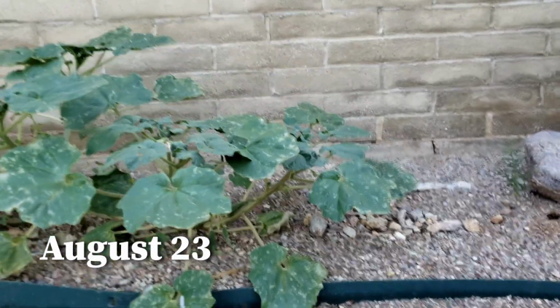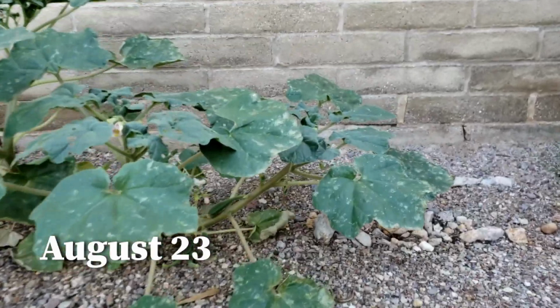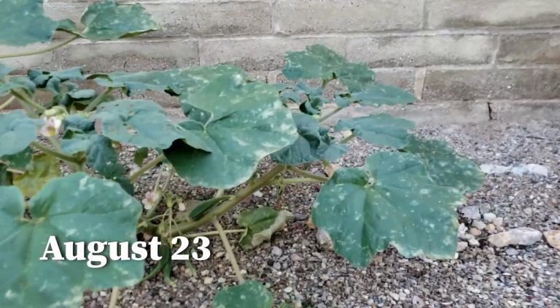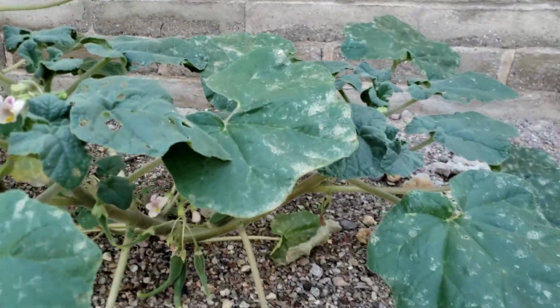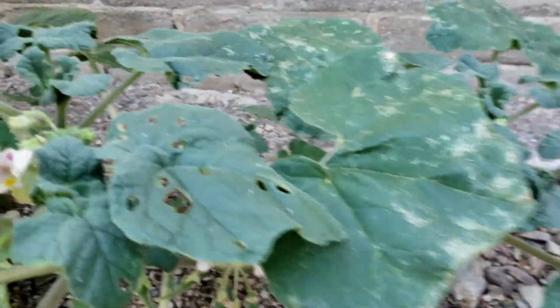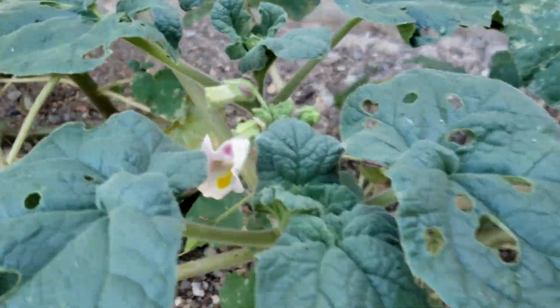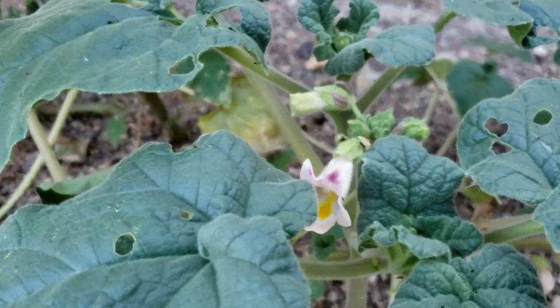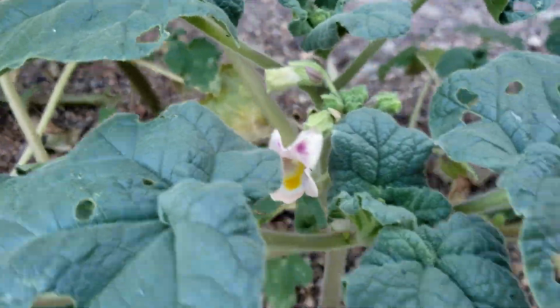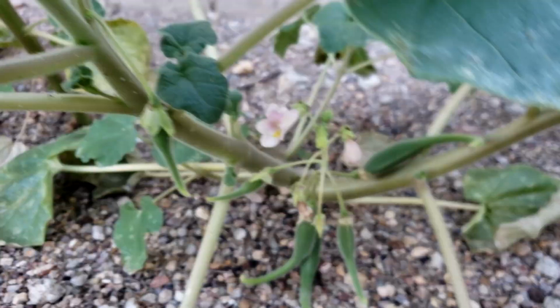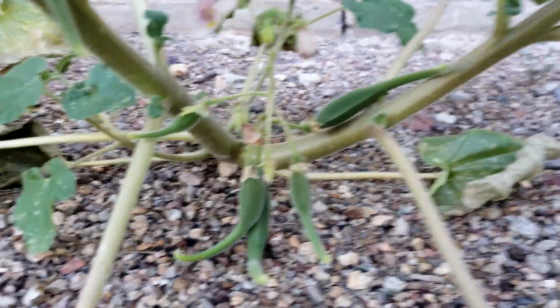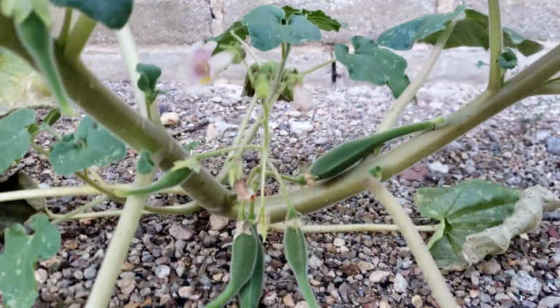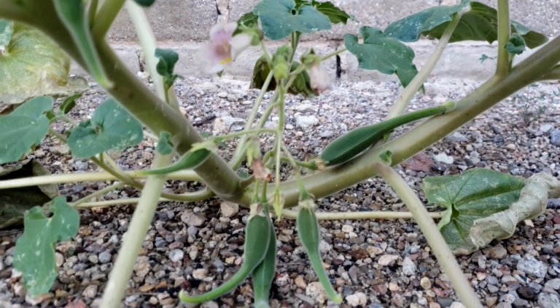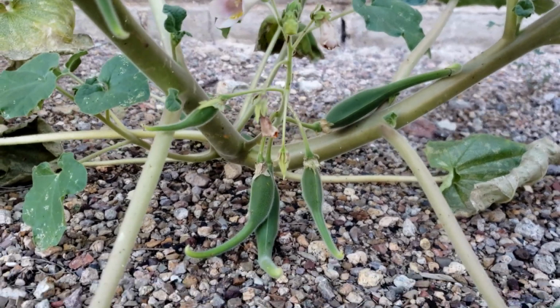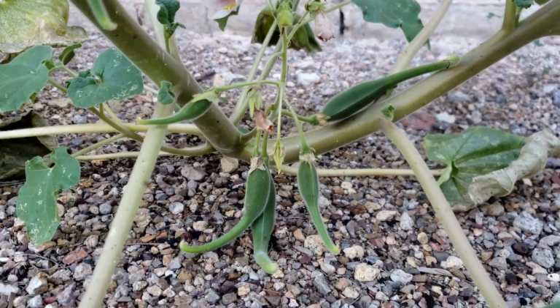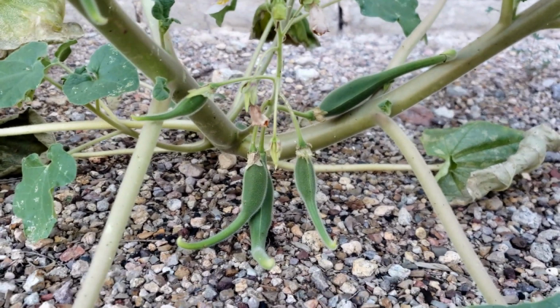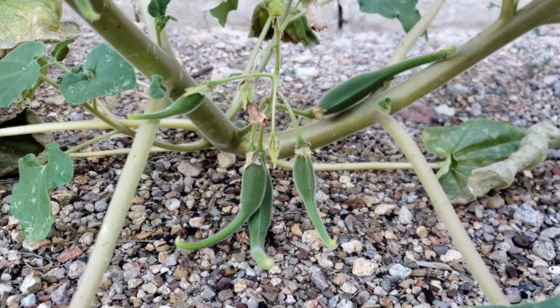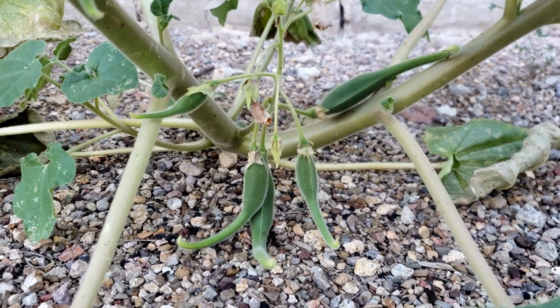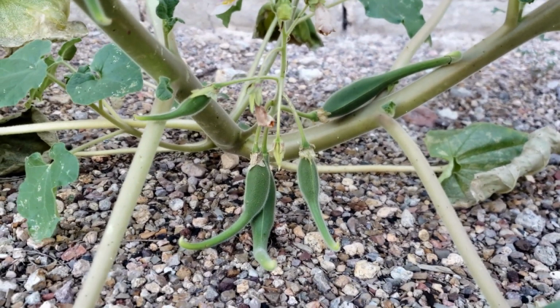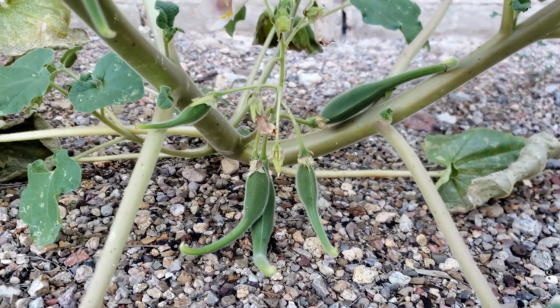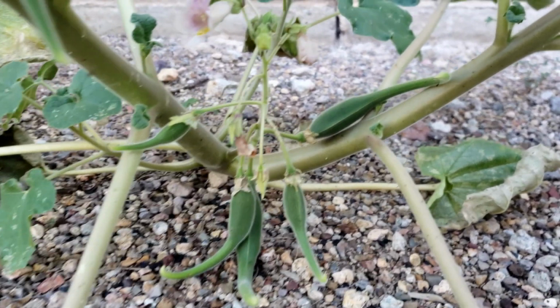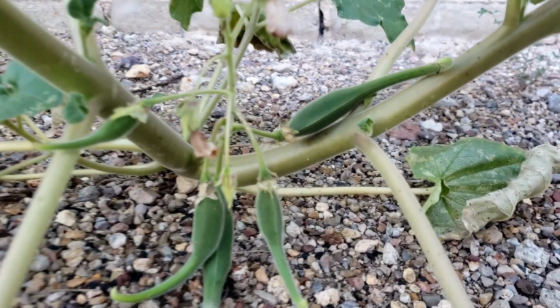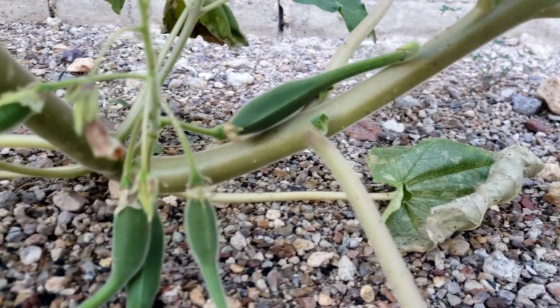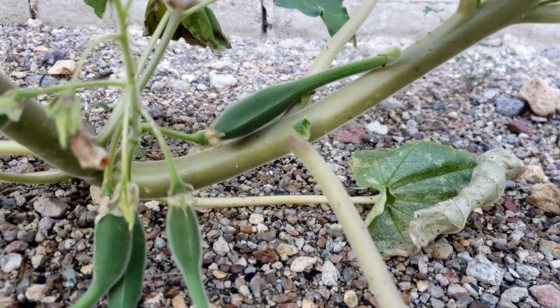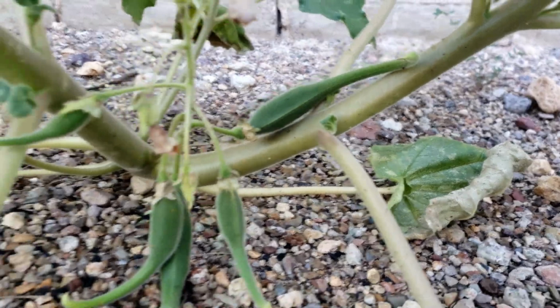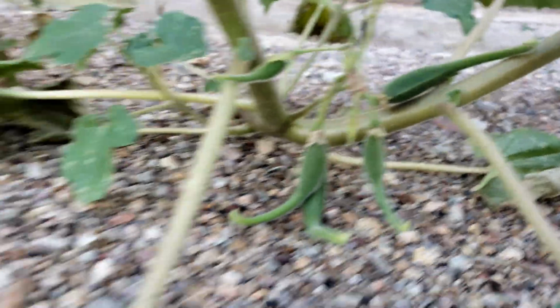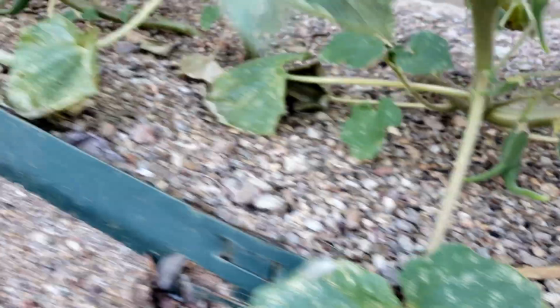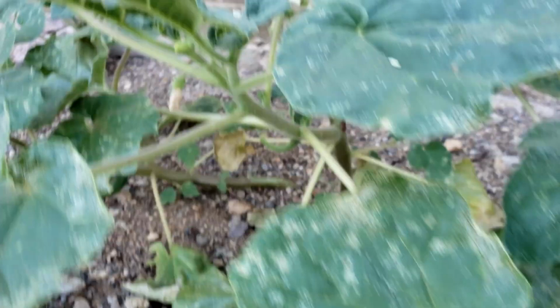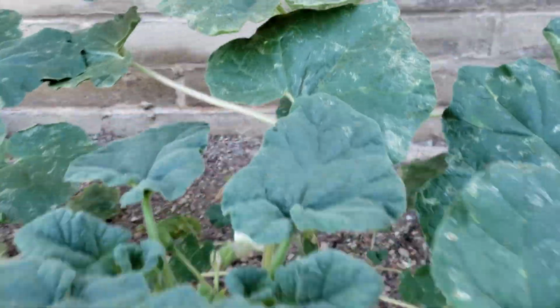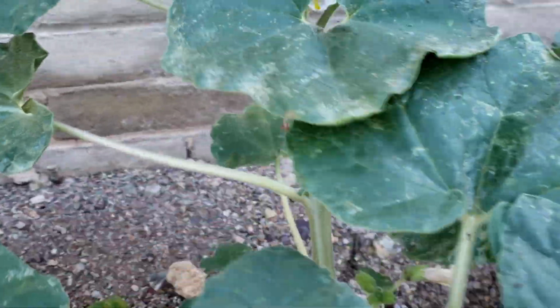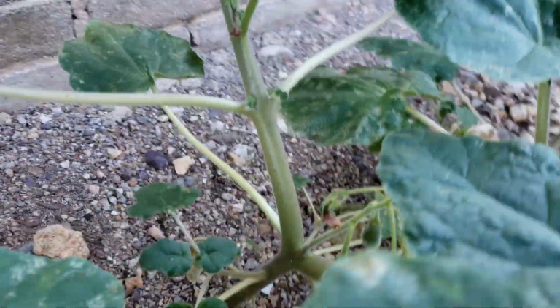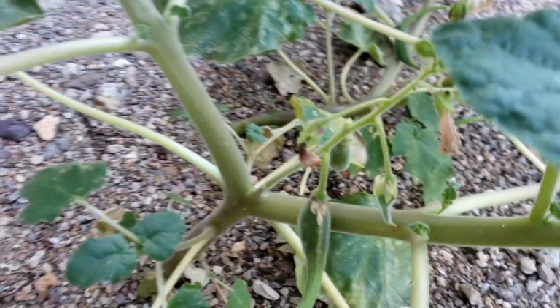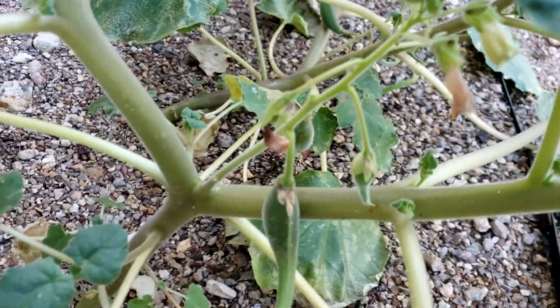The plants were quite susceptible to the amount of rain, and even after a few dry days would show some evidence of drying out. The seed pods continued to grow rapidly.